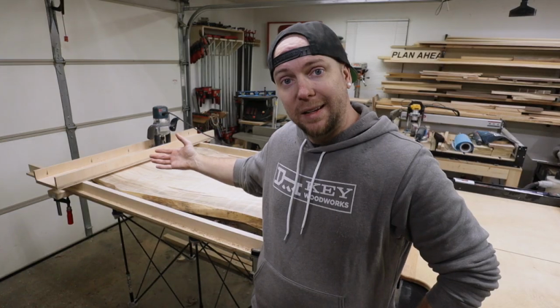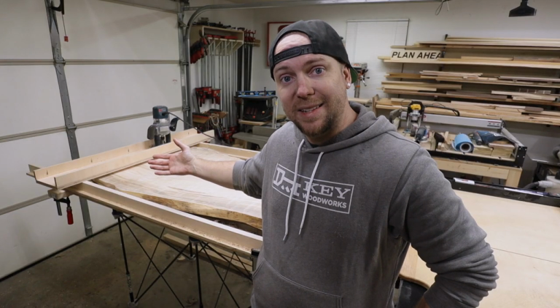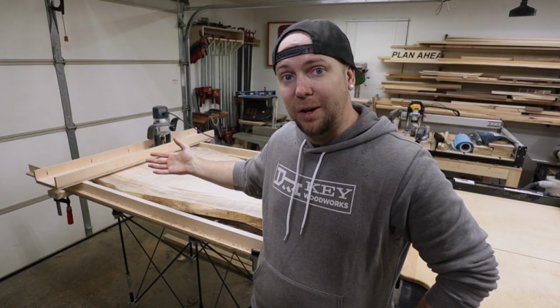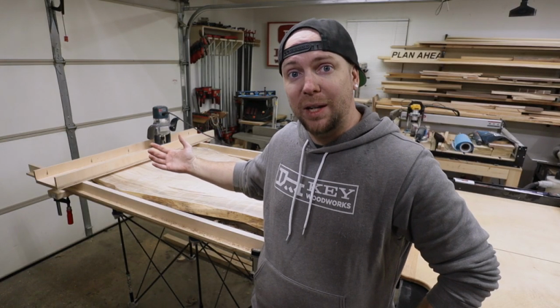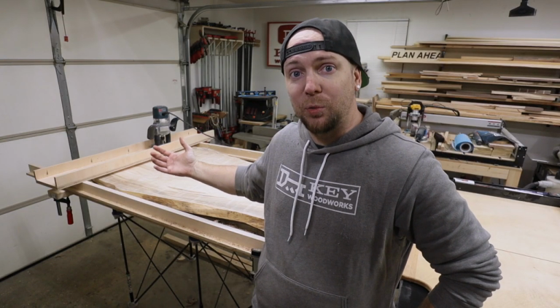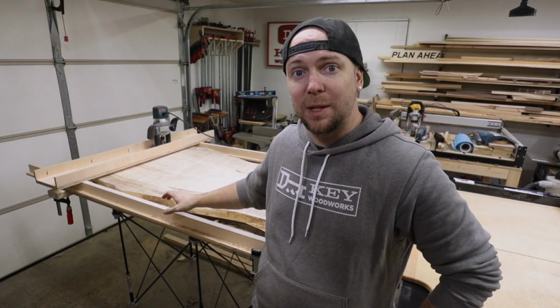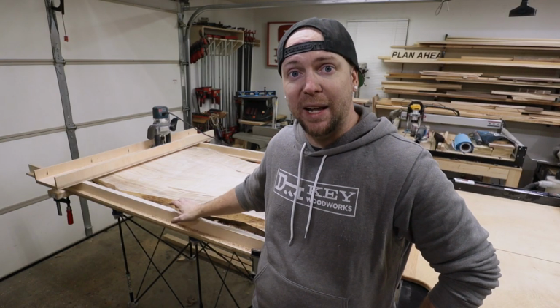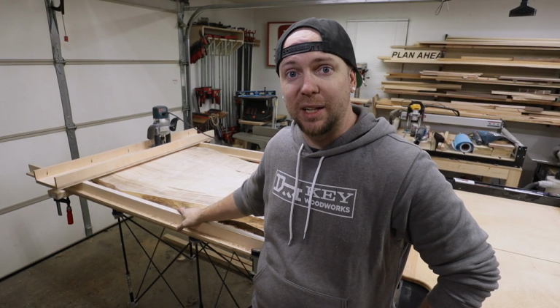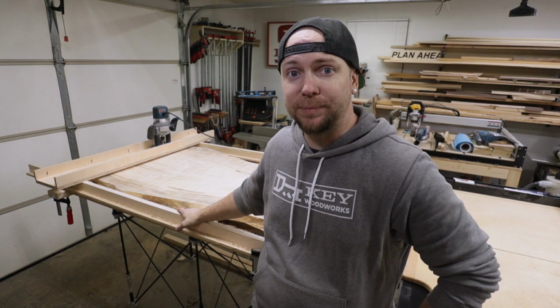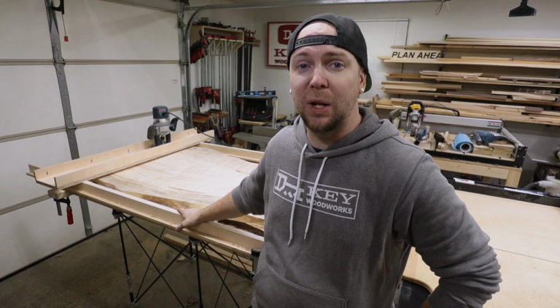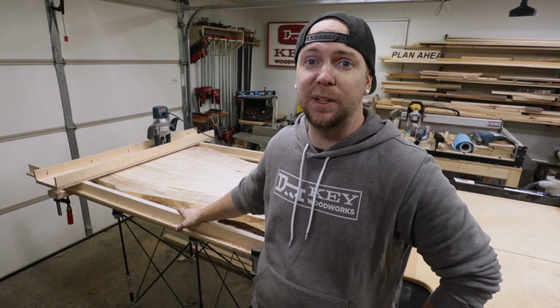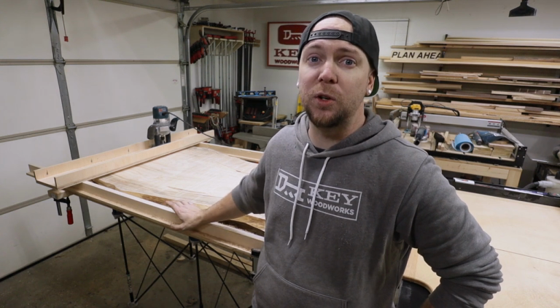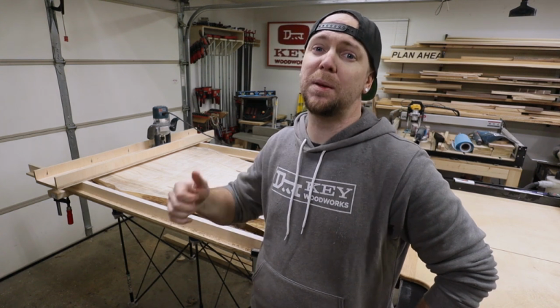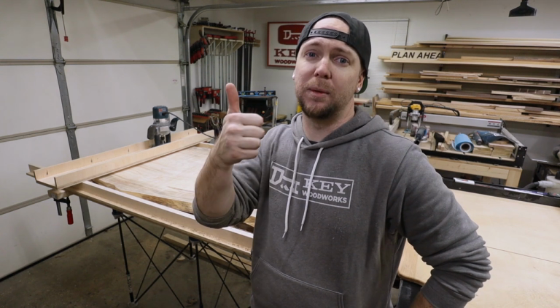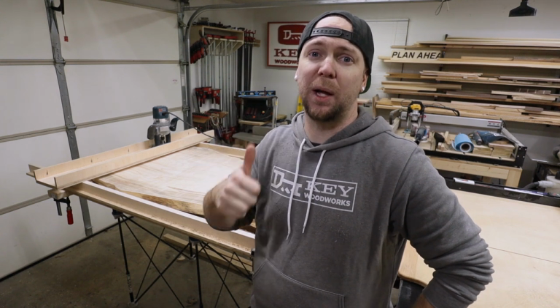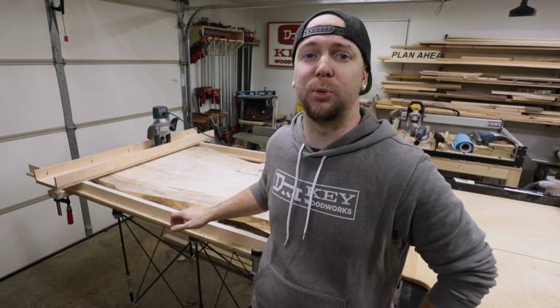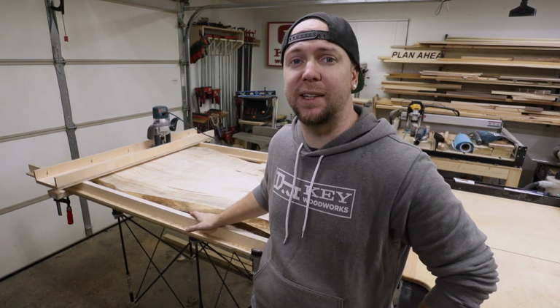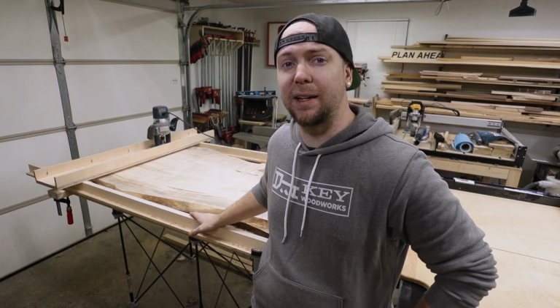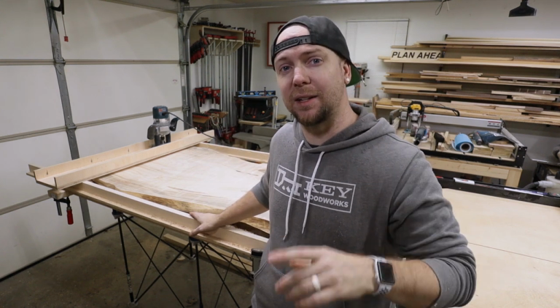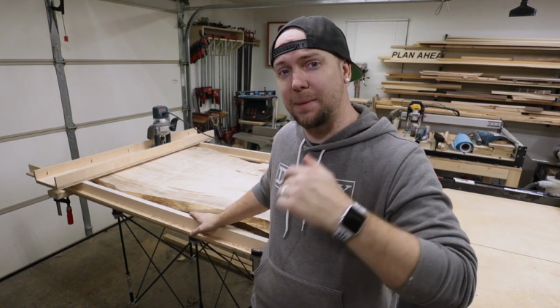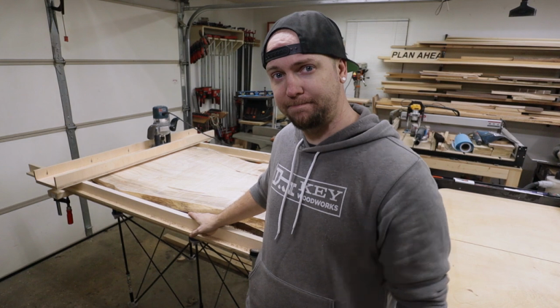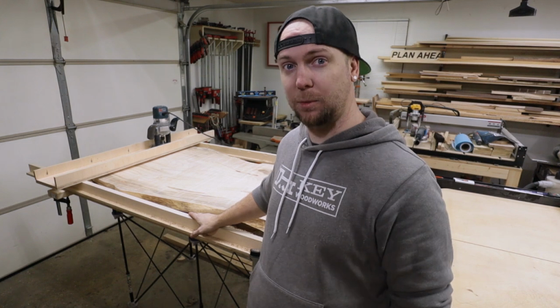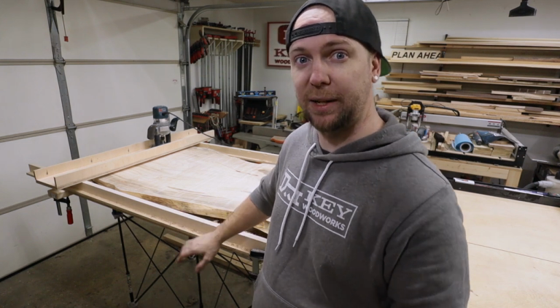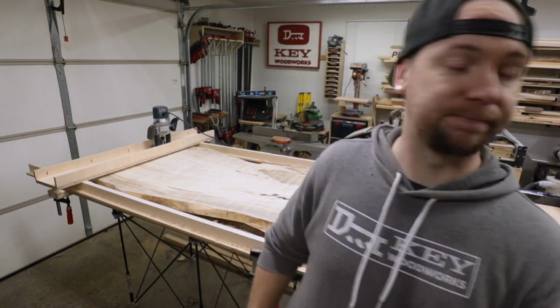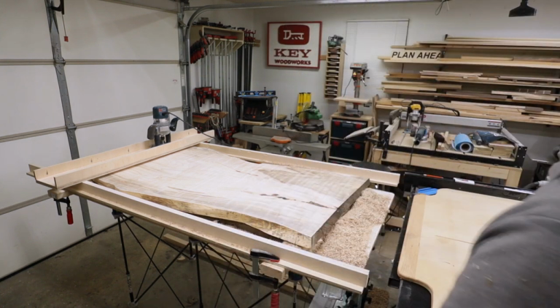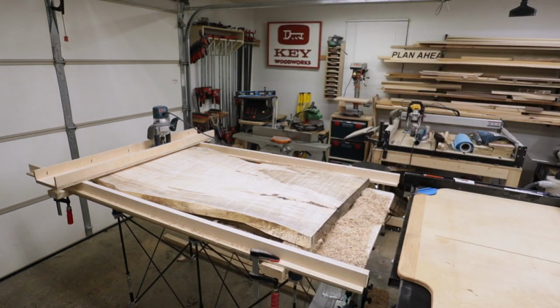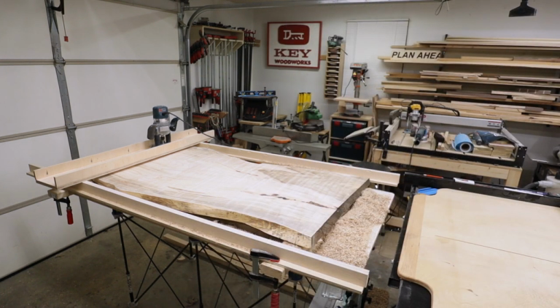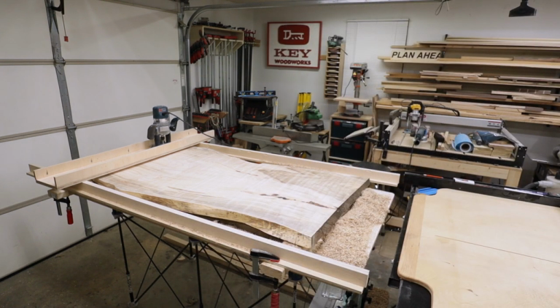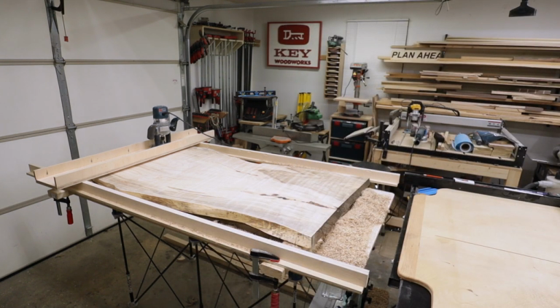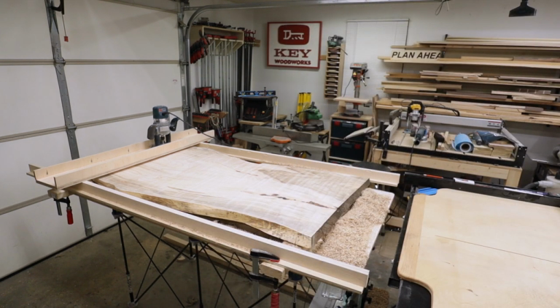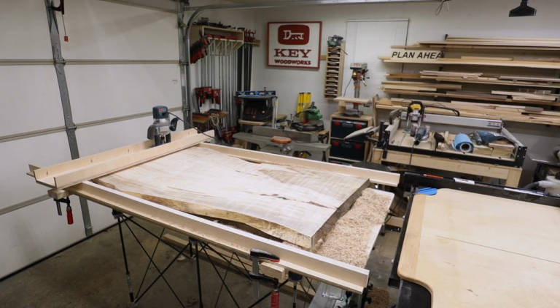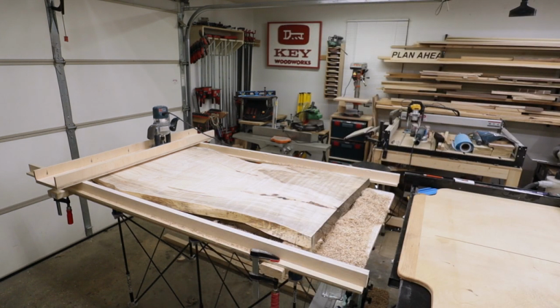And that's that. Really quick, really simple flattening jig. Hope you liked this video. If you did, give me a thumbs up — I'd really appreciate that. And until next time, see you later. Bye.